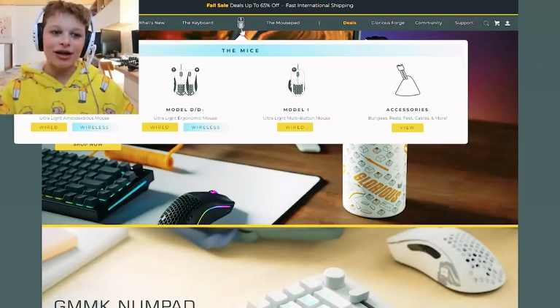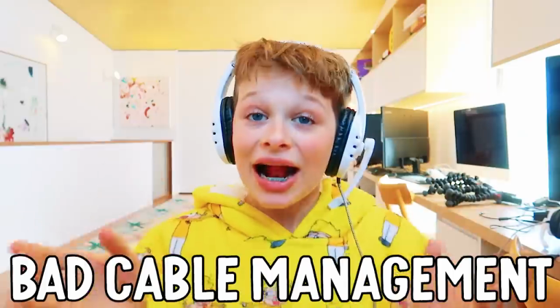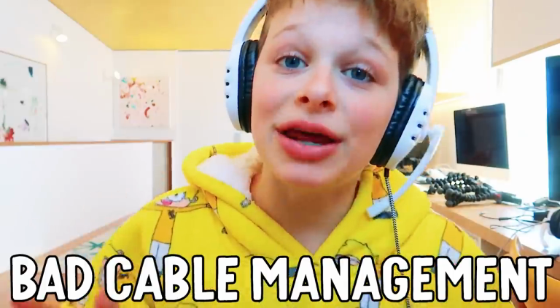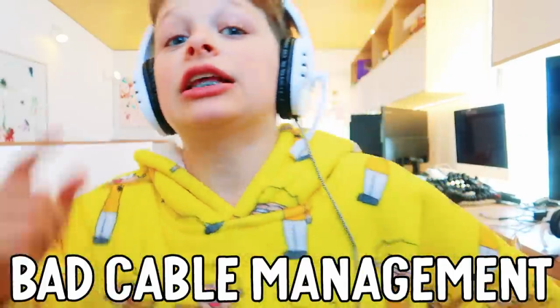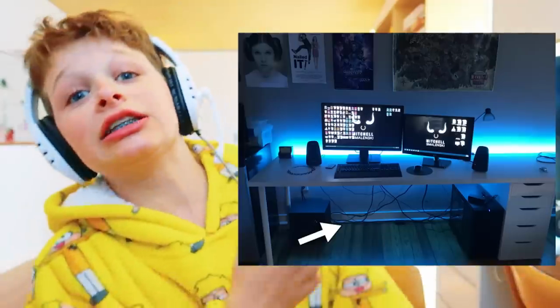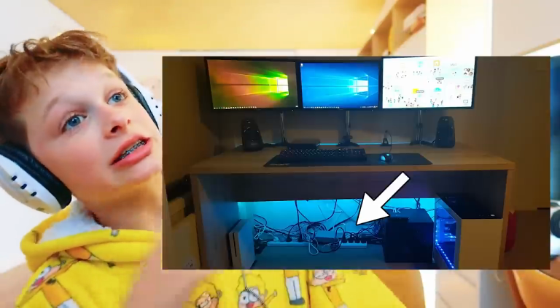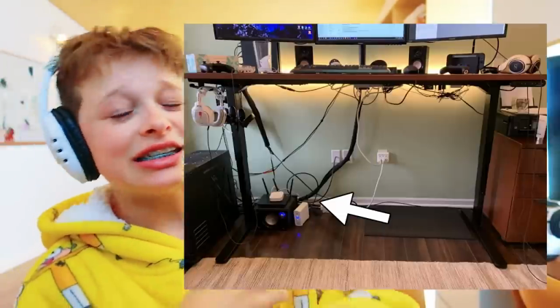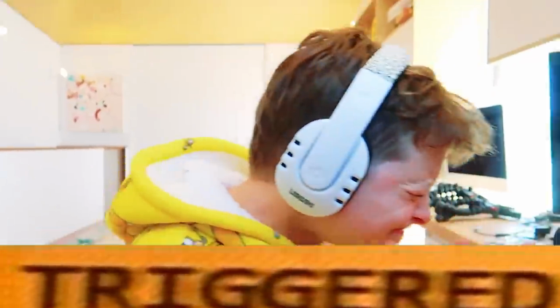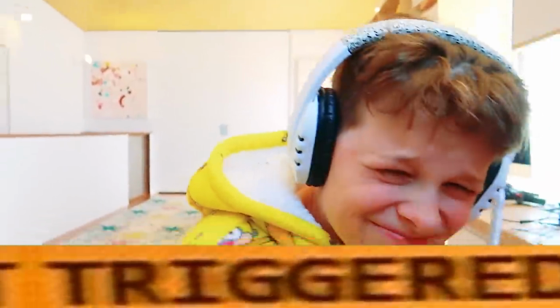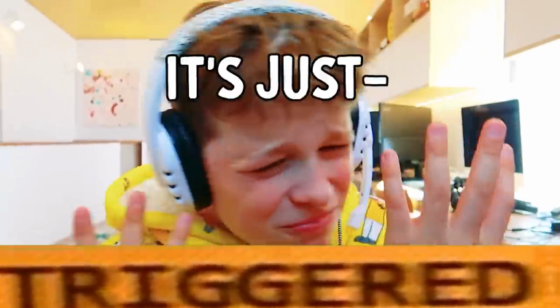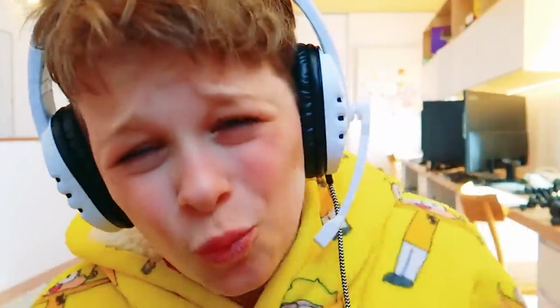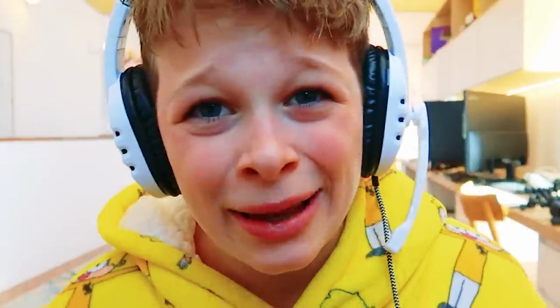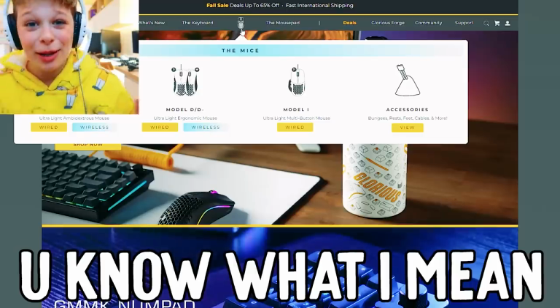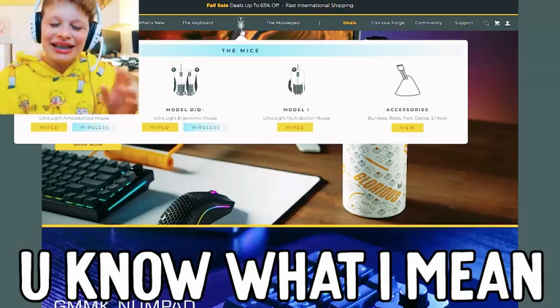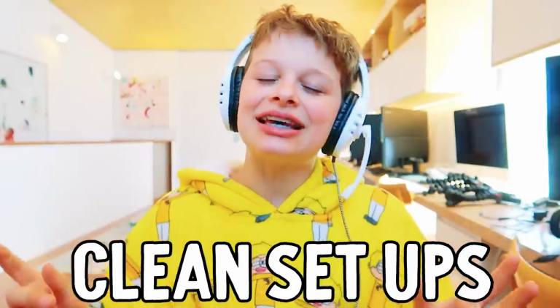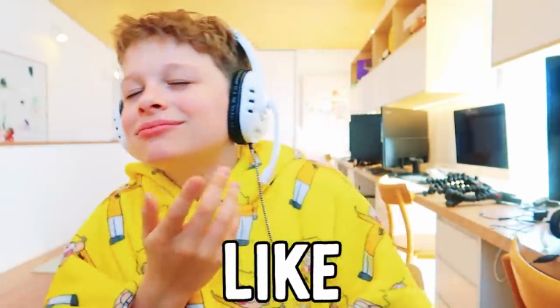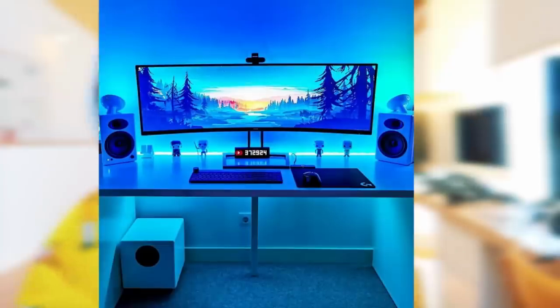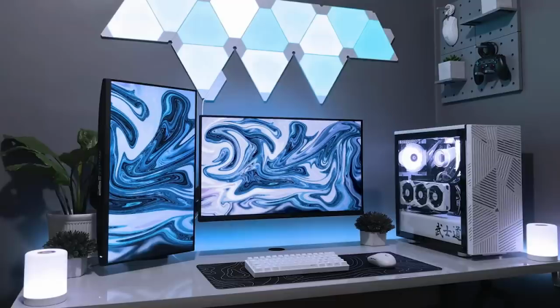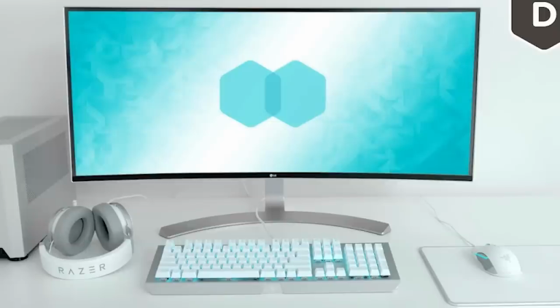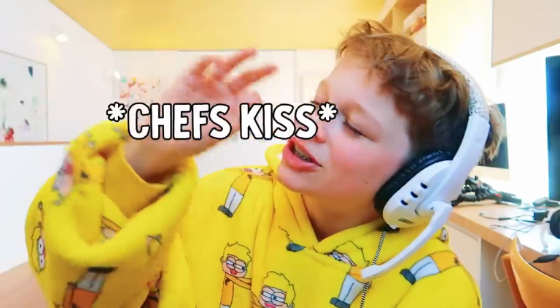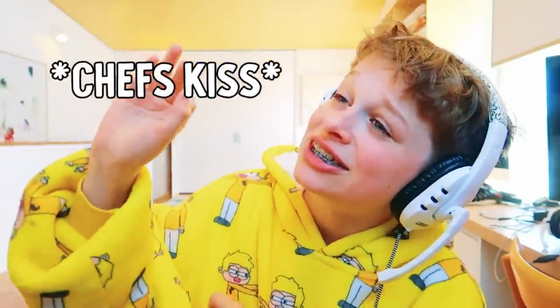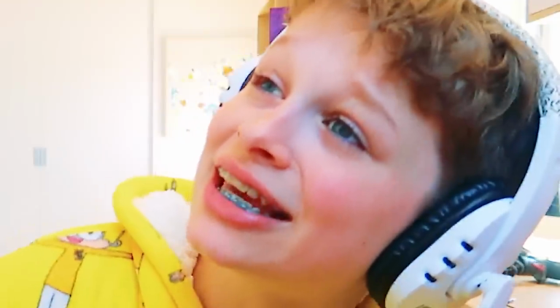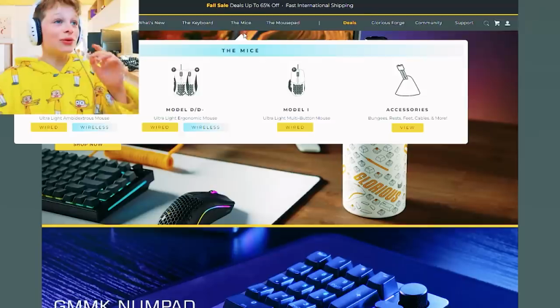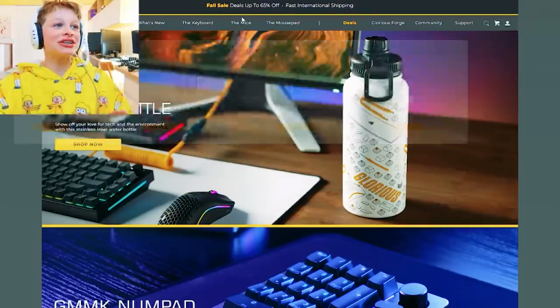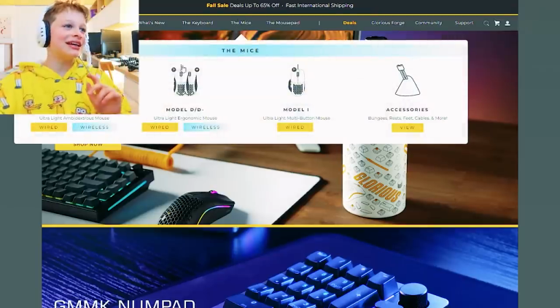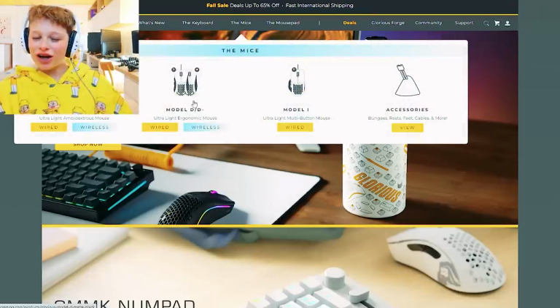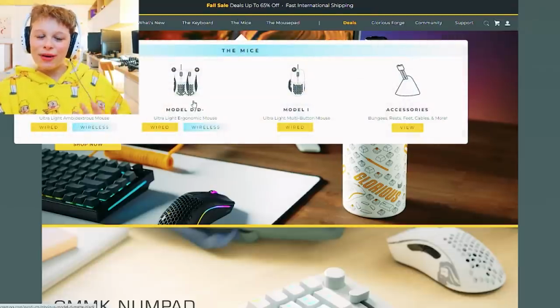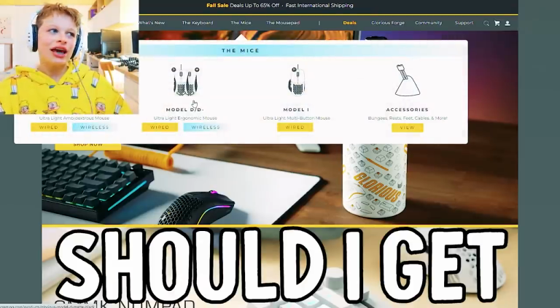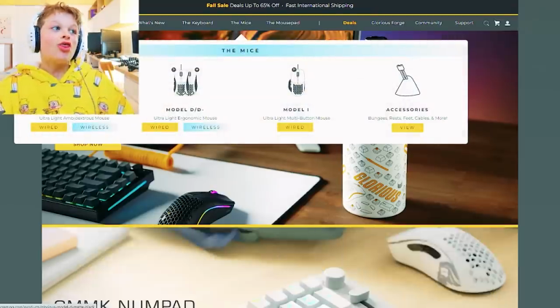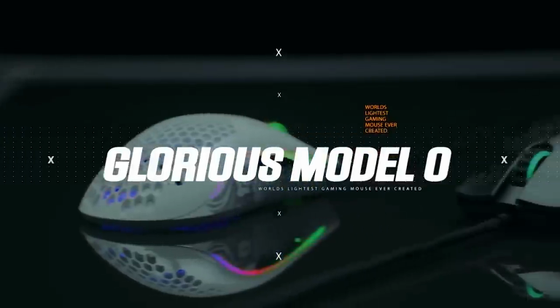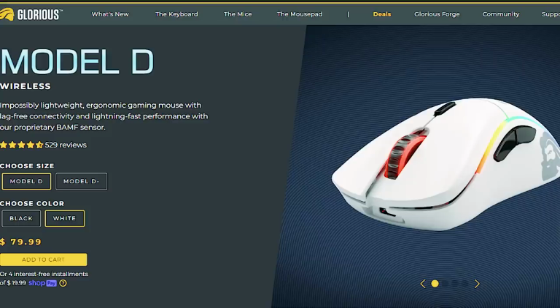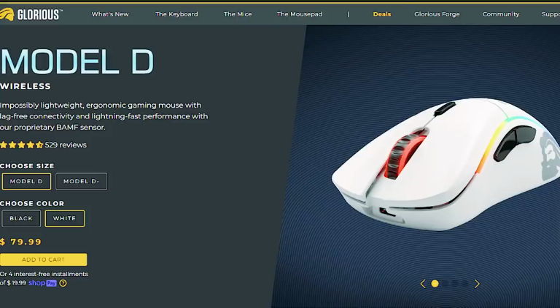Bad cable management like this is why you don't. I mean, clean setups are chef's kiss, so we need to make sure it's clean. More wireless mouse - I get the Model O, or the Model D.